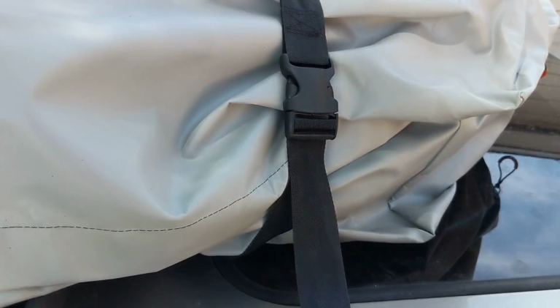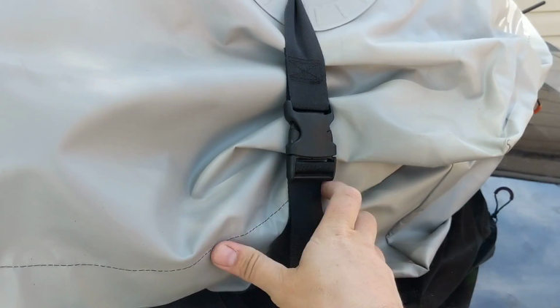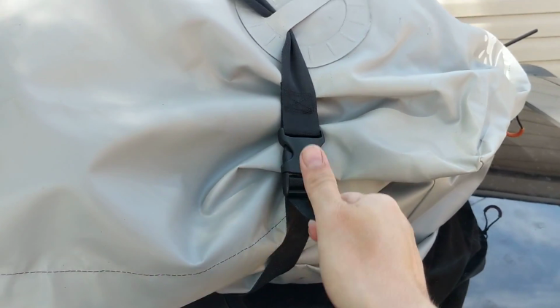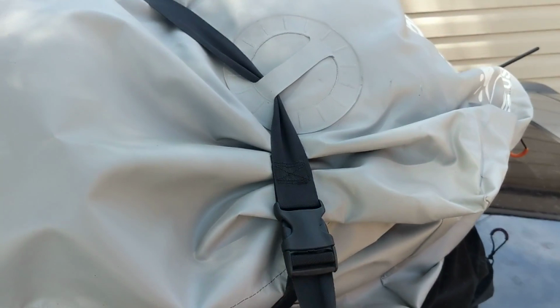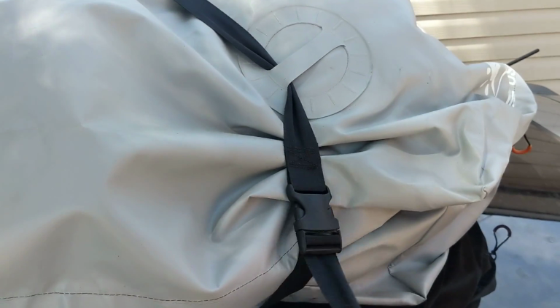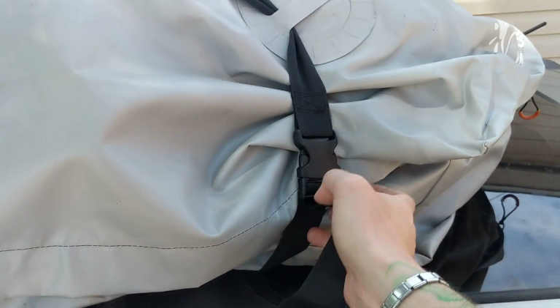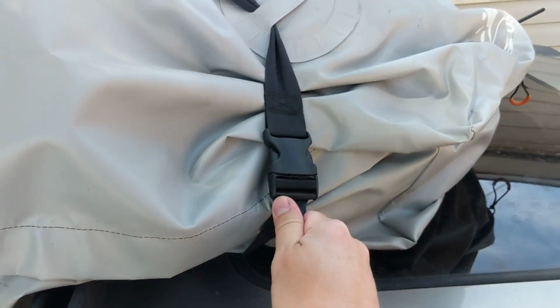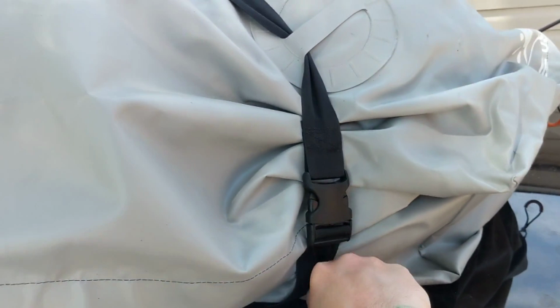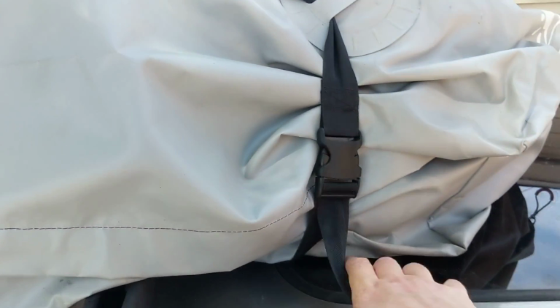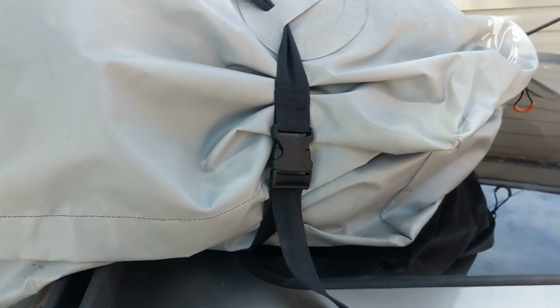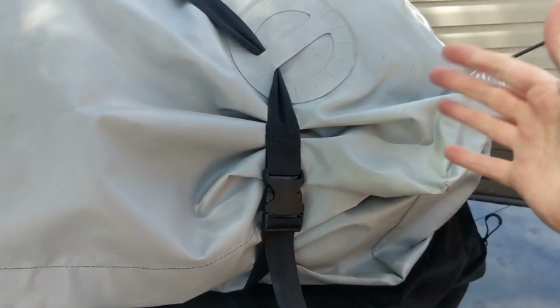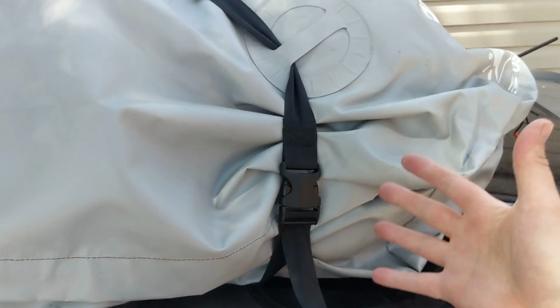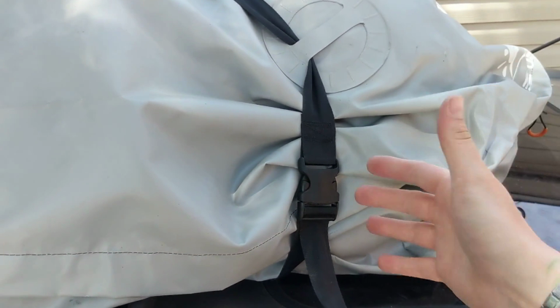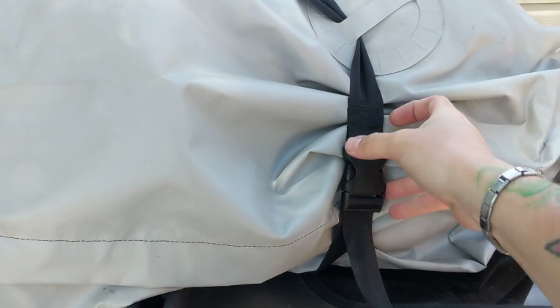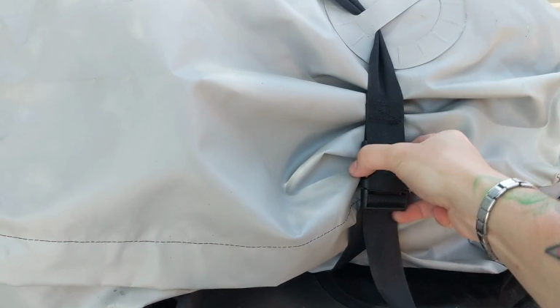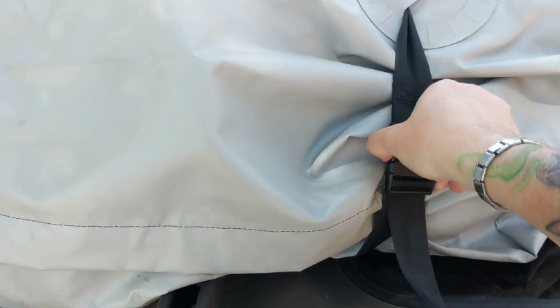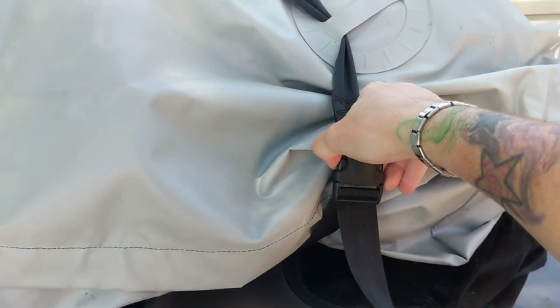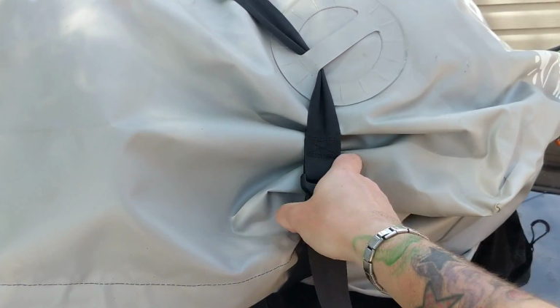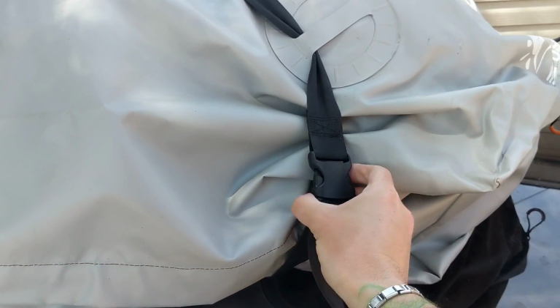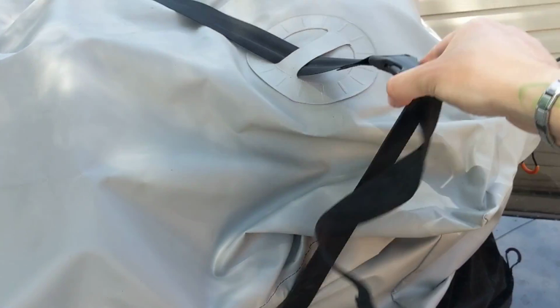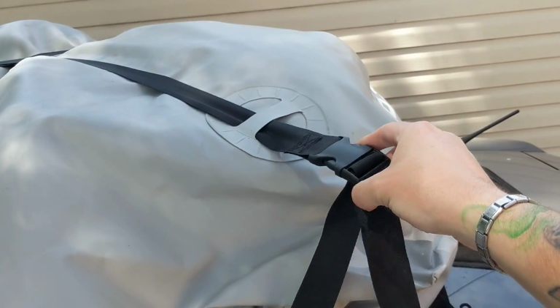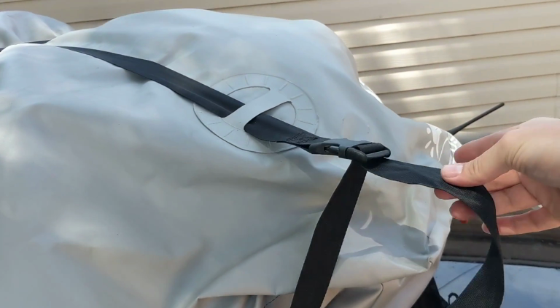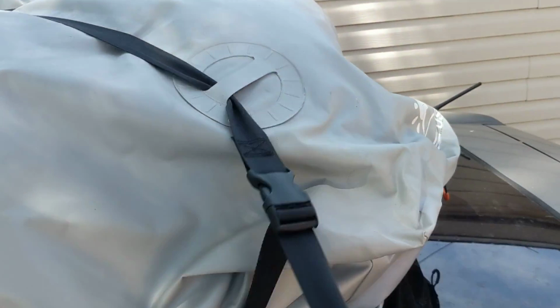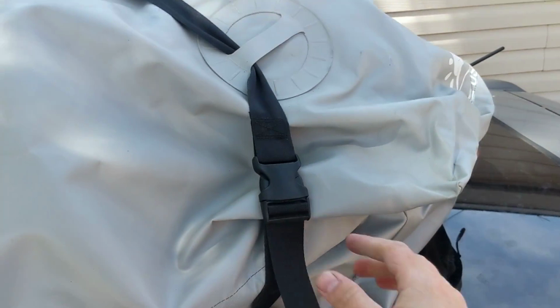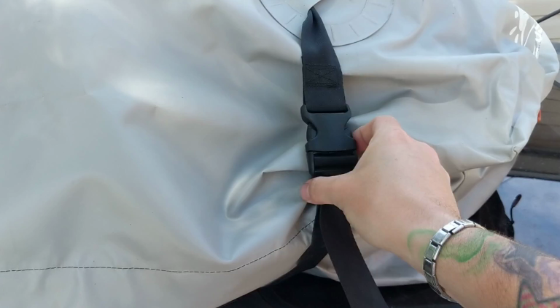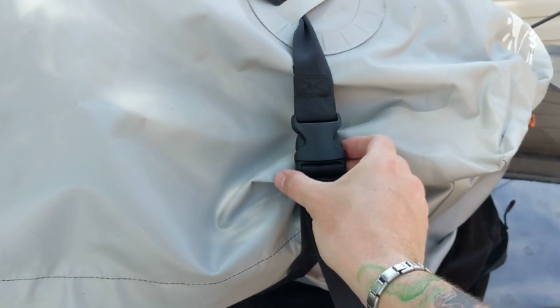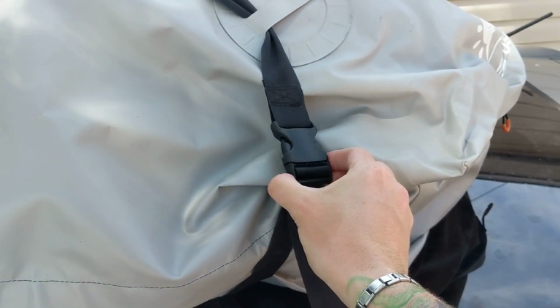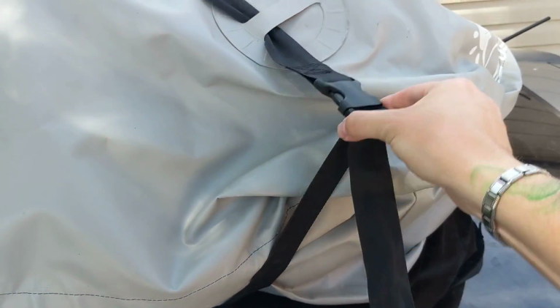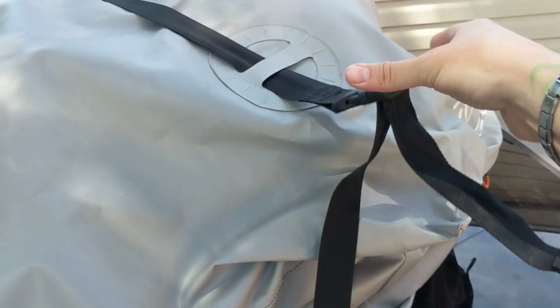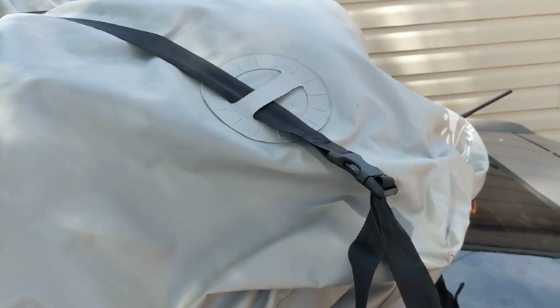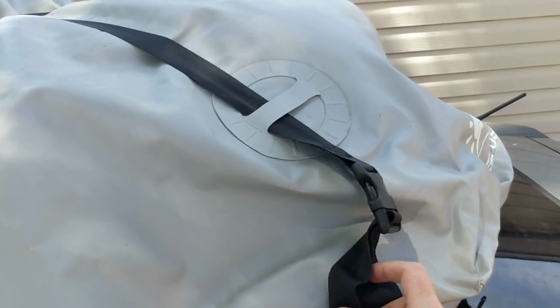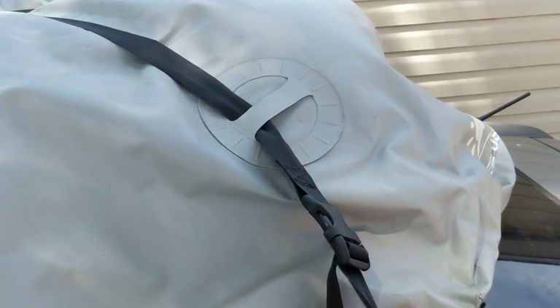So if you pull this down tight like that, which is what I thought you did, as soon as you take some bumps or anything, this will lift up pretty easily just like that. So pull it tight, bumps, boom — look how easy that lifts up.